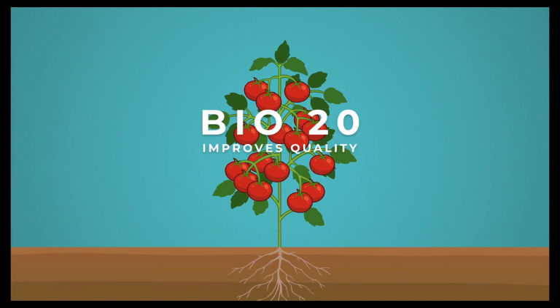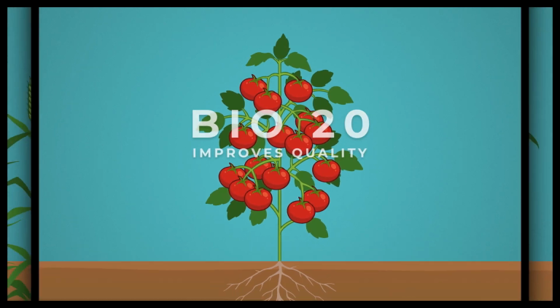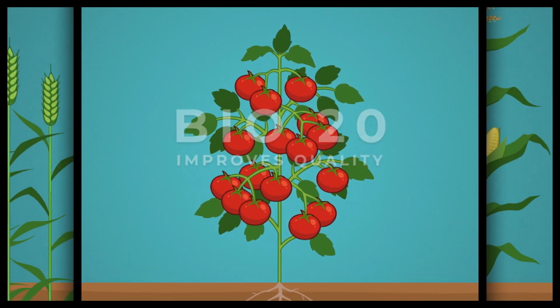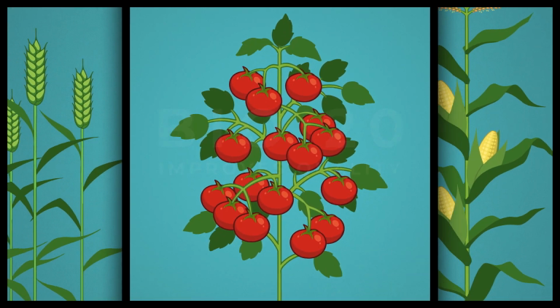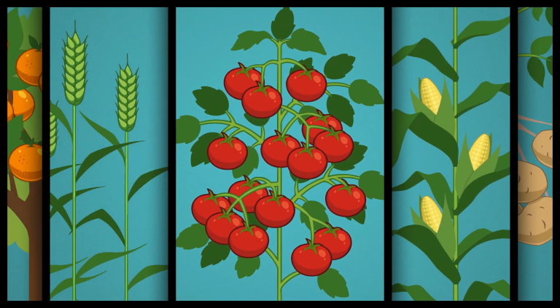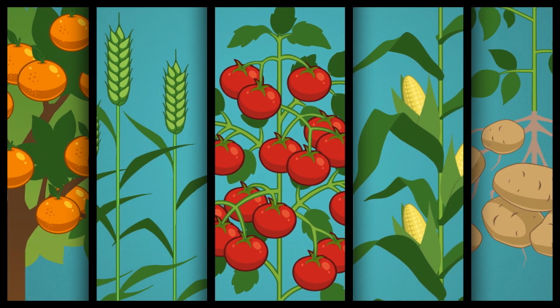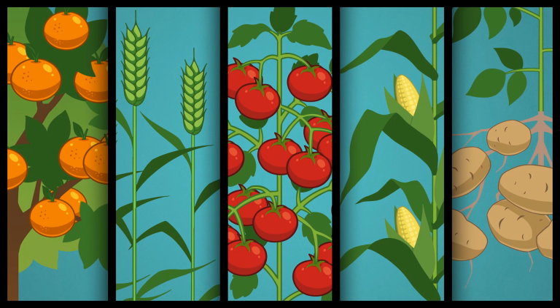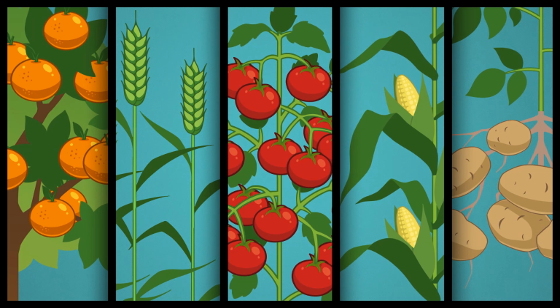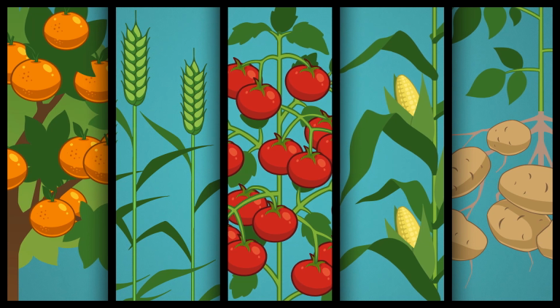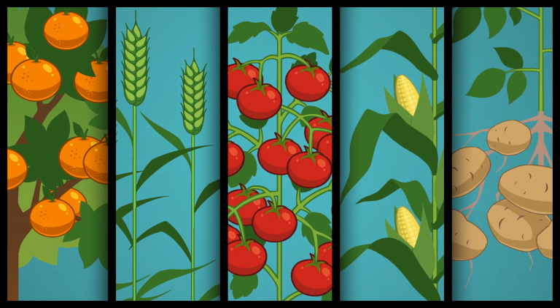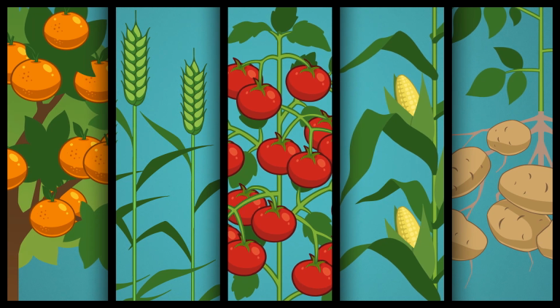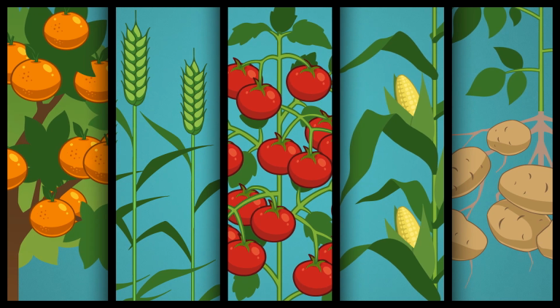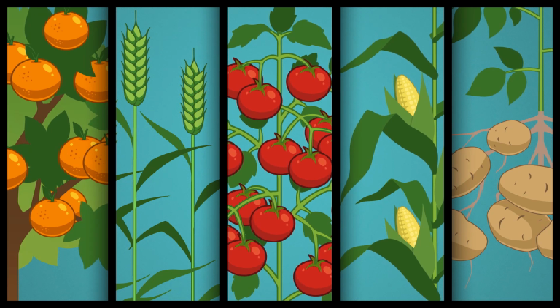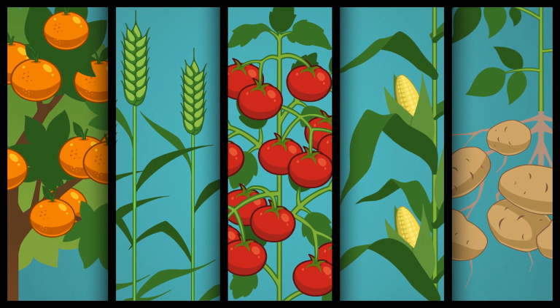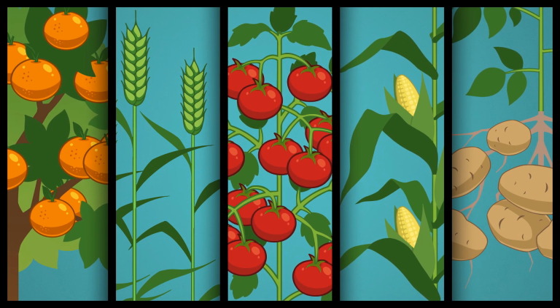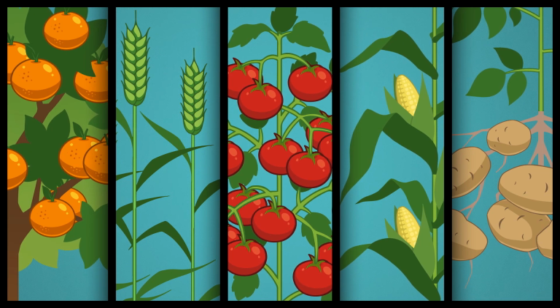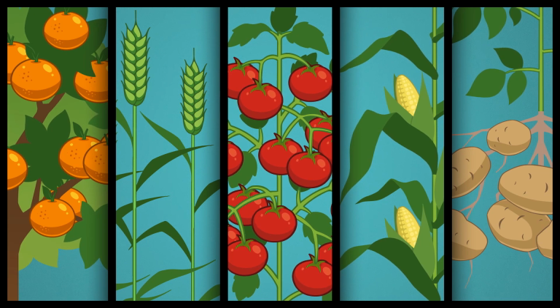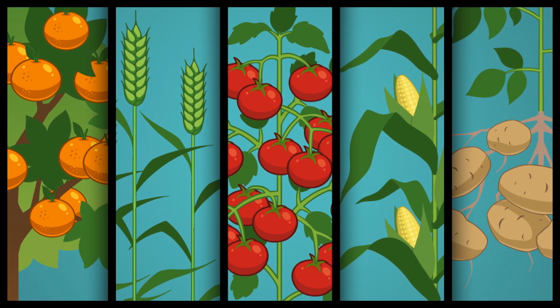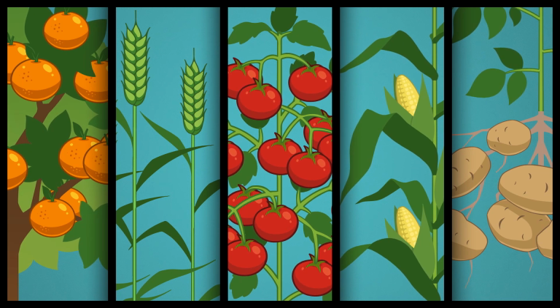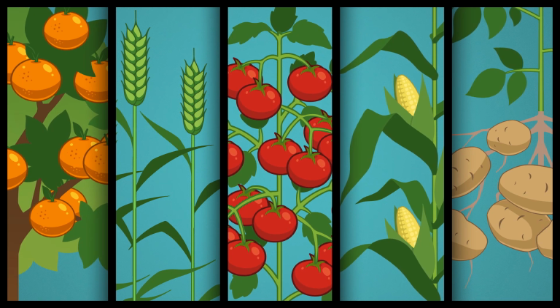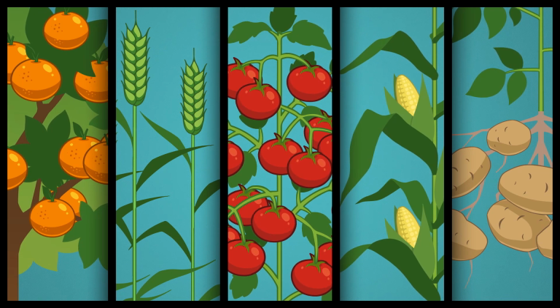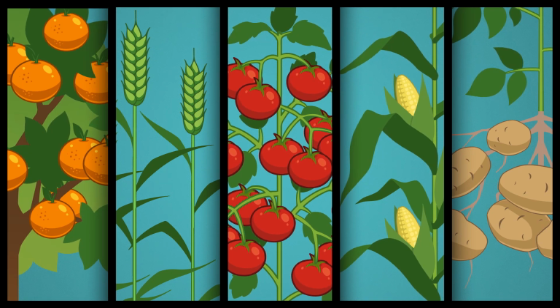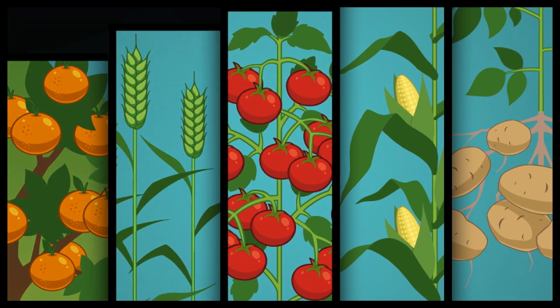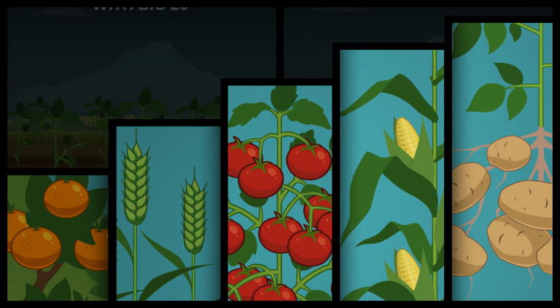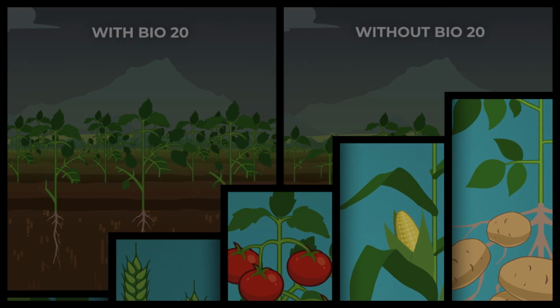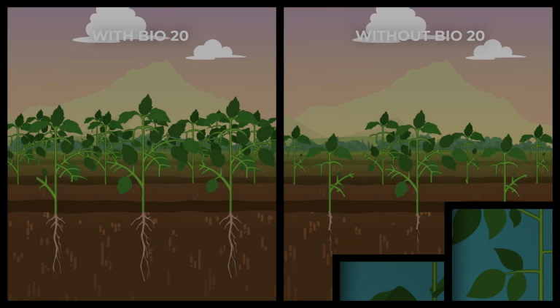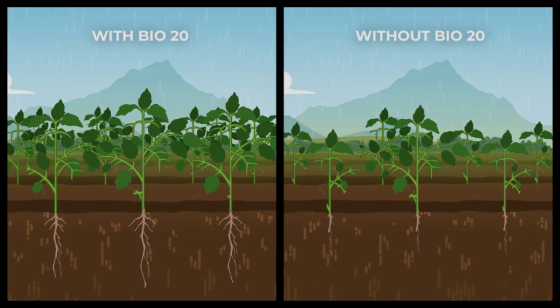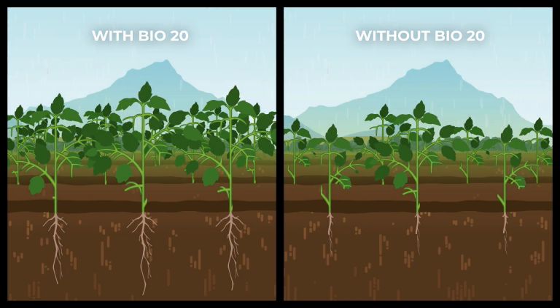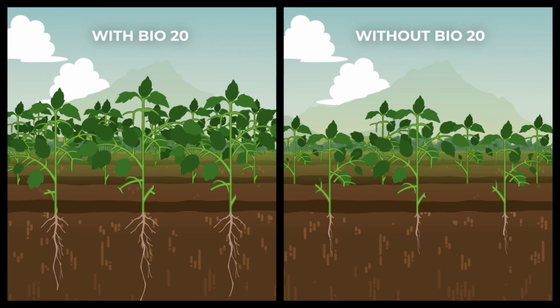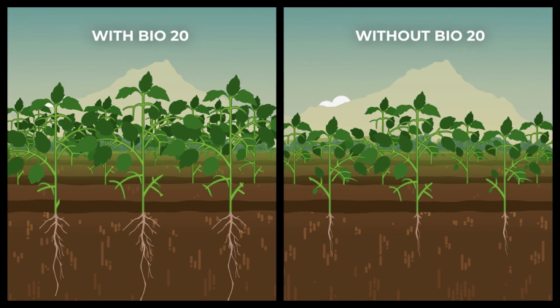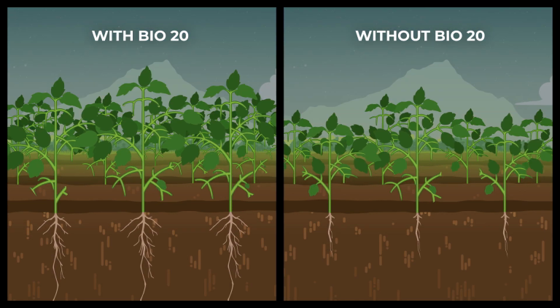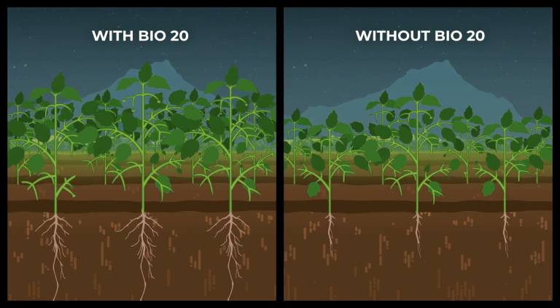Bio20 is used on a wide range of crops, boosting root development and improving the utilization of moisture and nutrients from the soil.